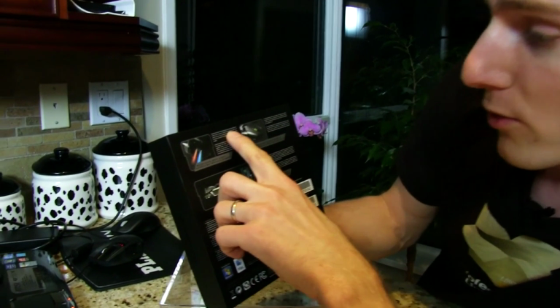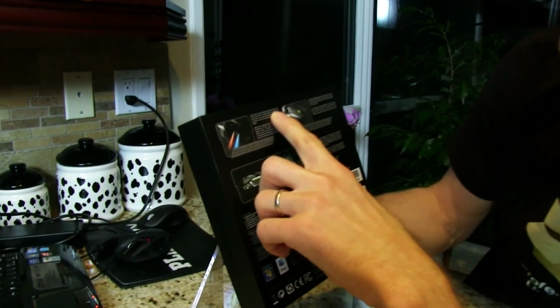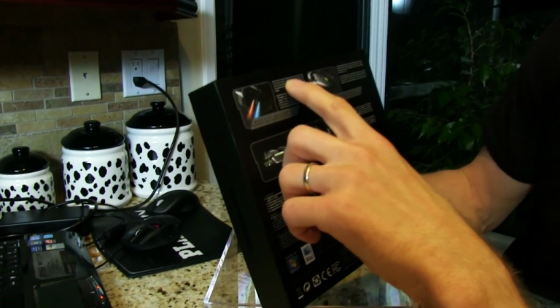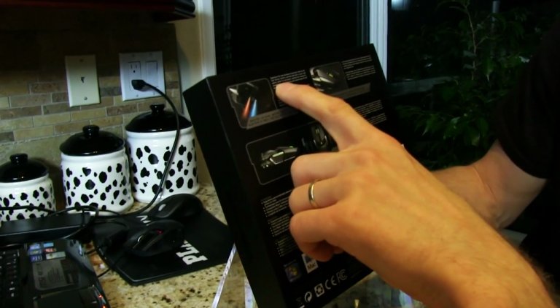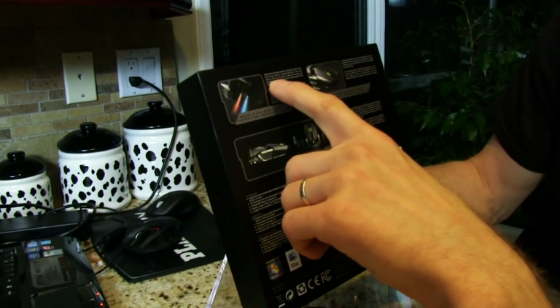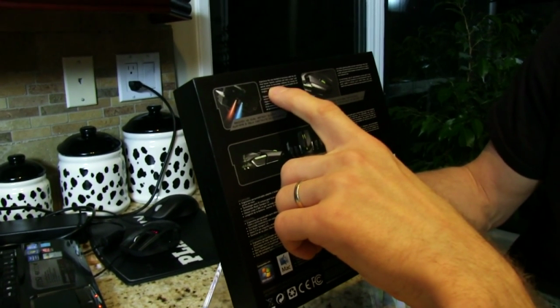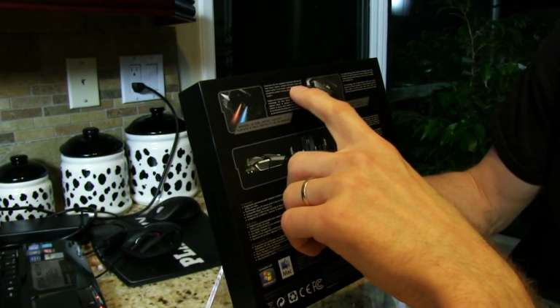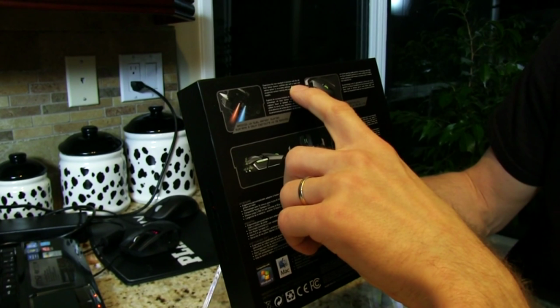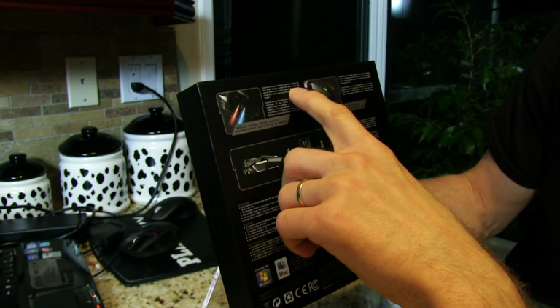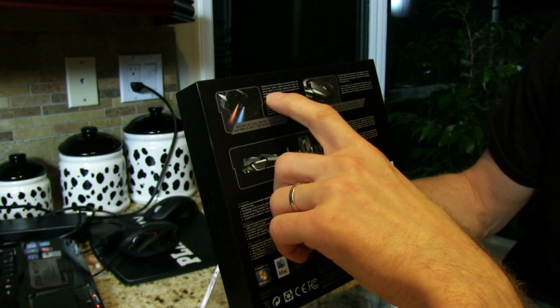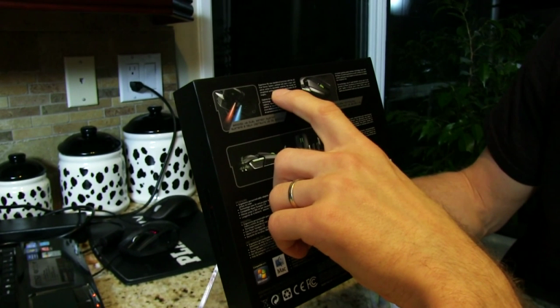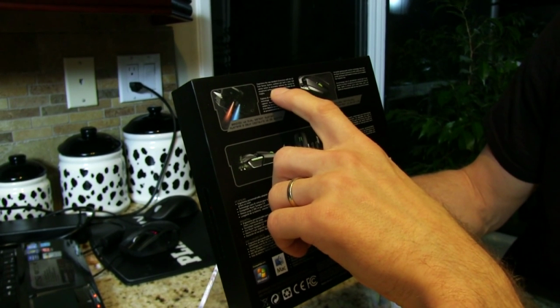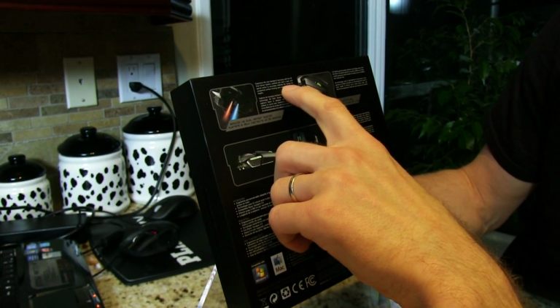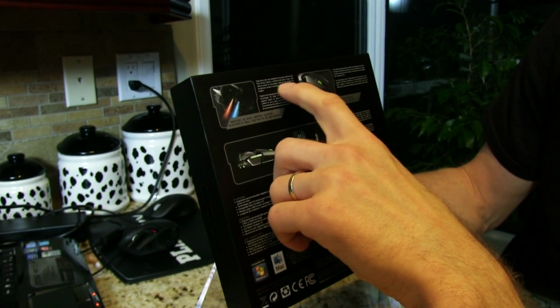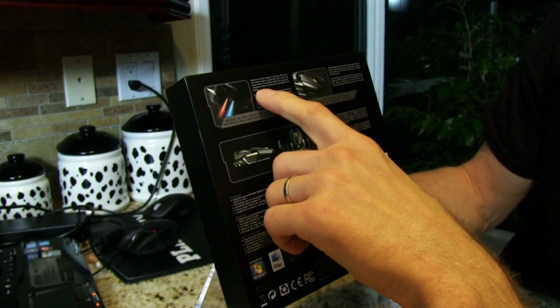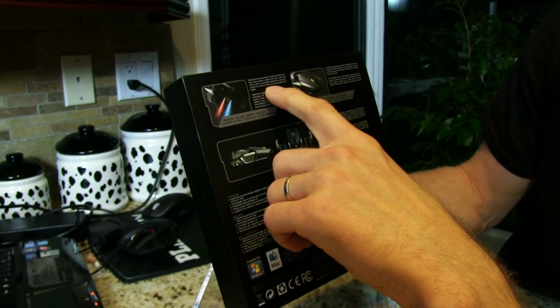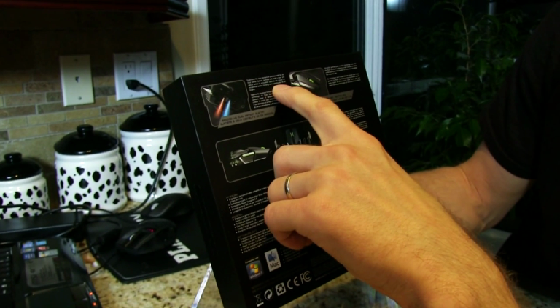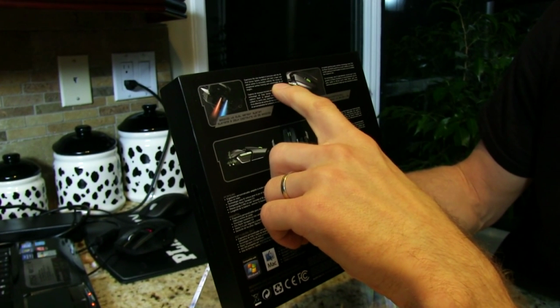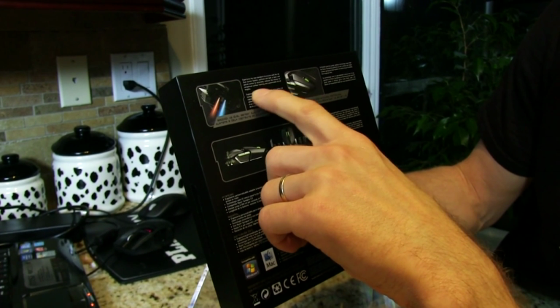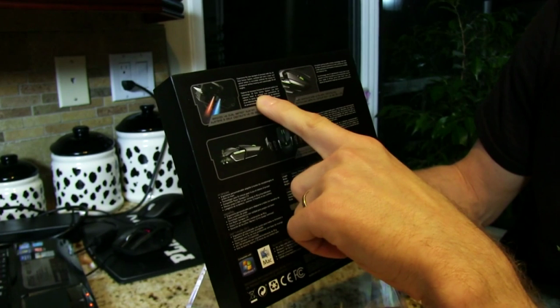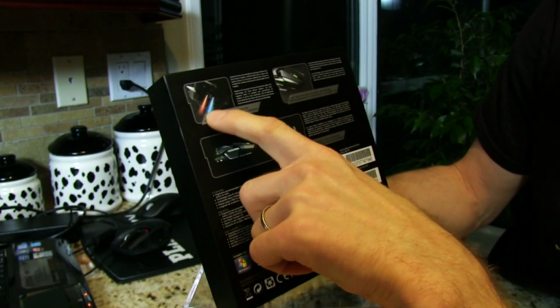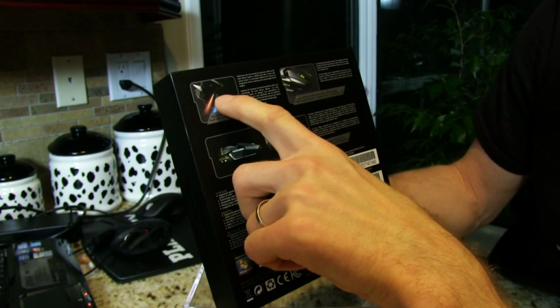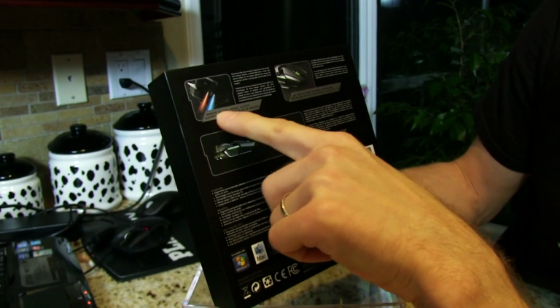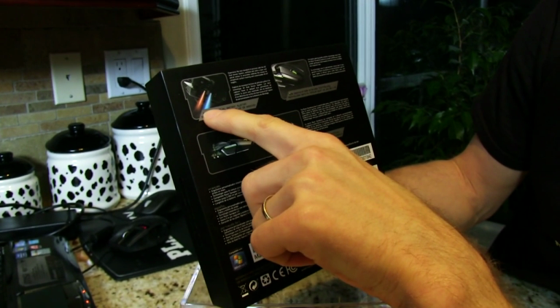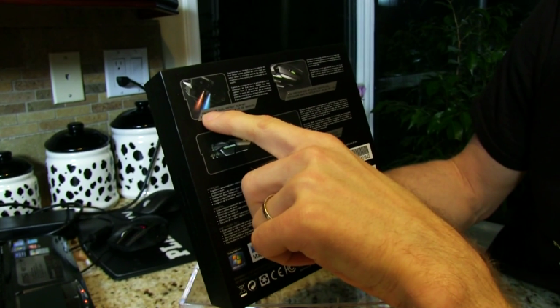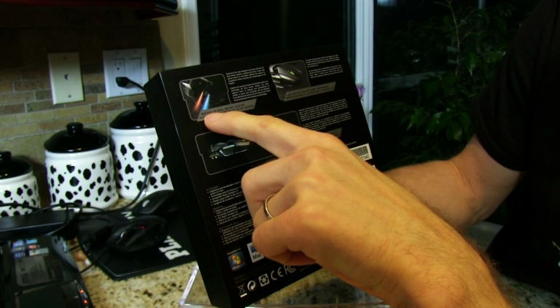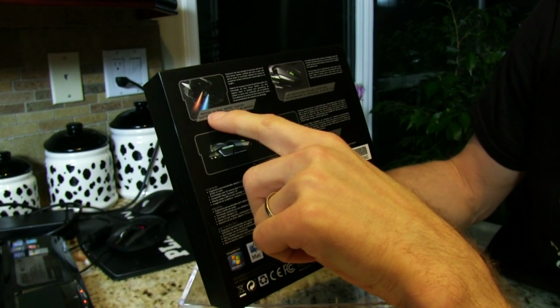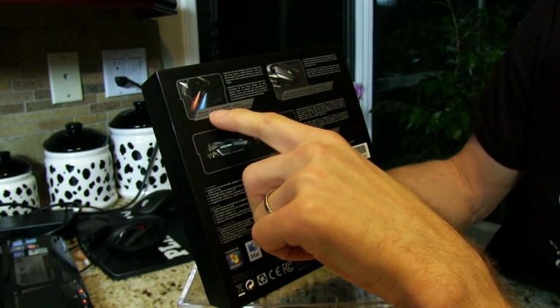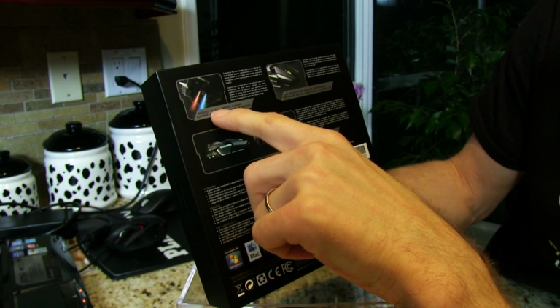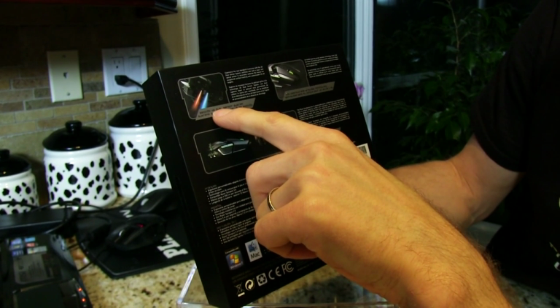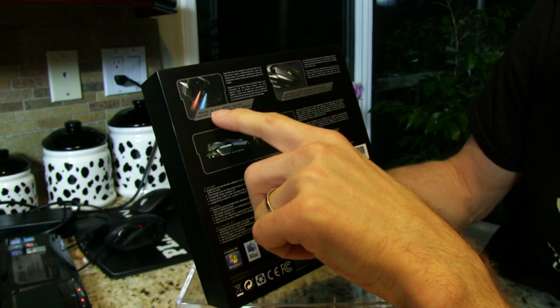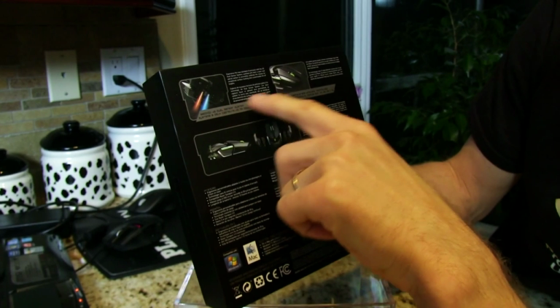Experience the new standard of precision with the 4G dual sensor system, outfitted with both a laser and an optical sensor to accurately calibrate the mouse for exceptional surface tracking and customizable lift-off heights. 8200 DPI — crazy.